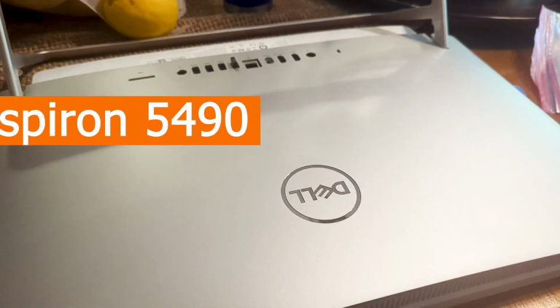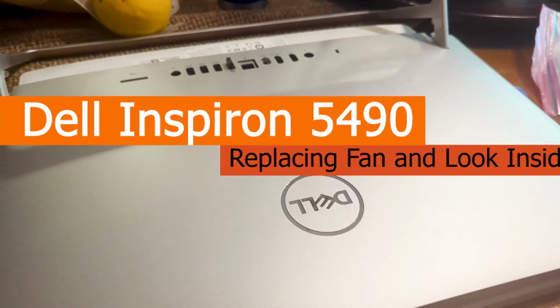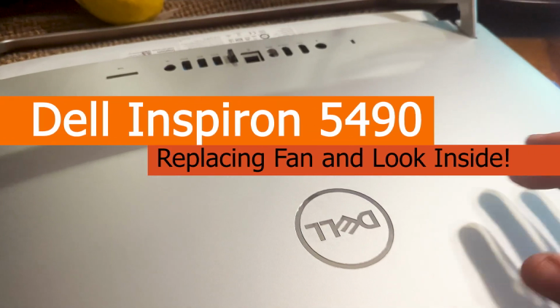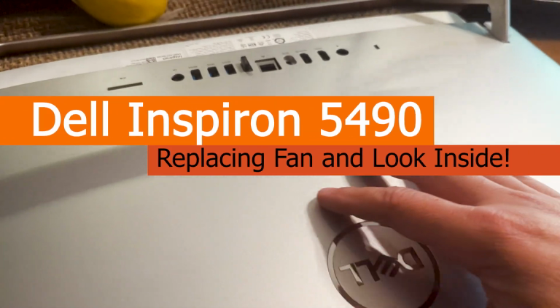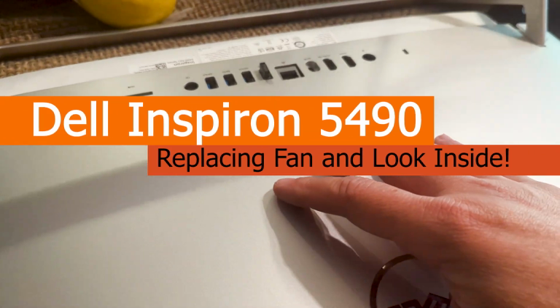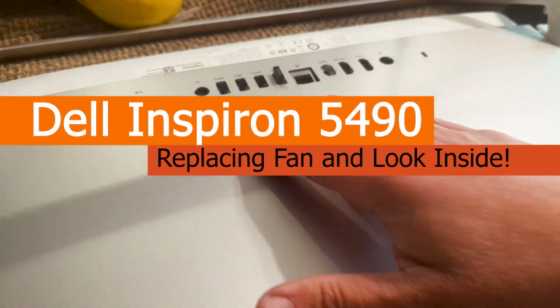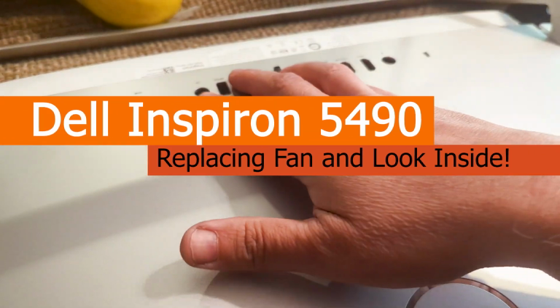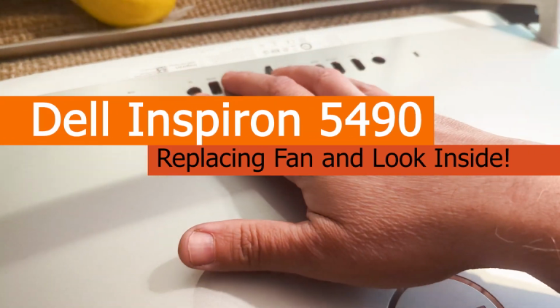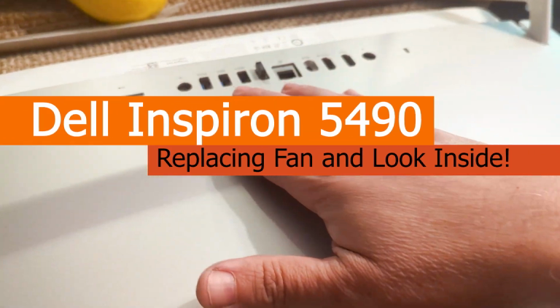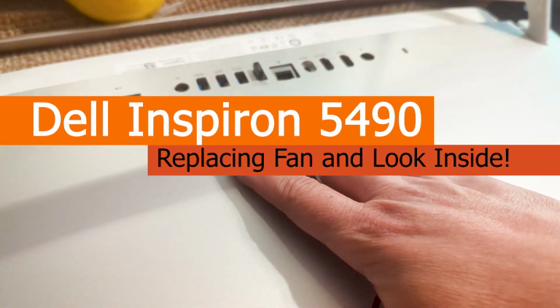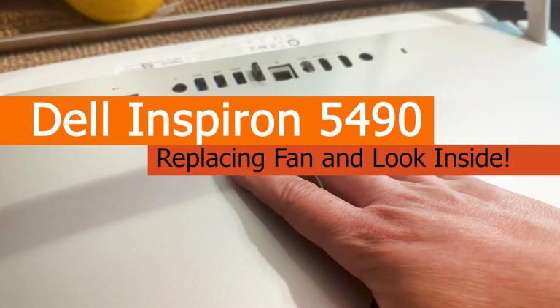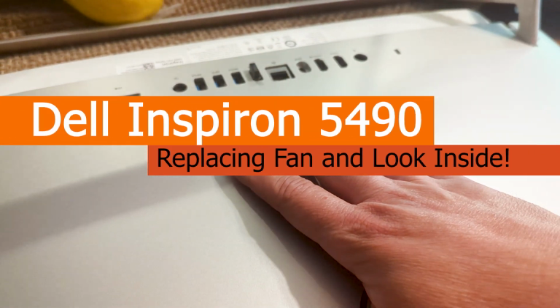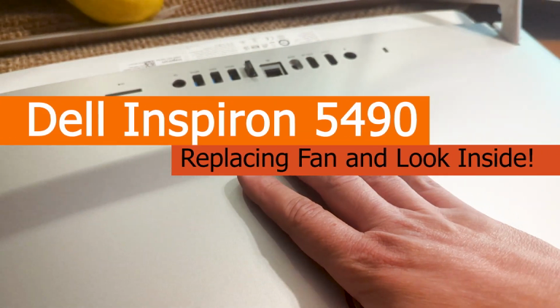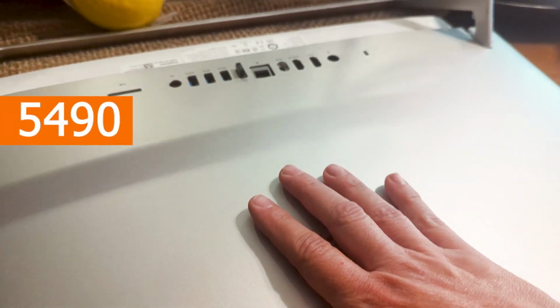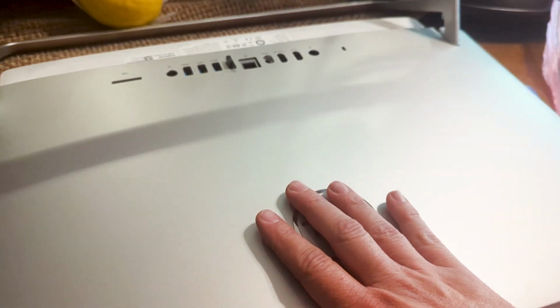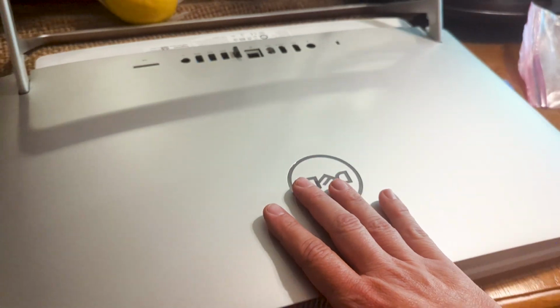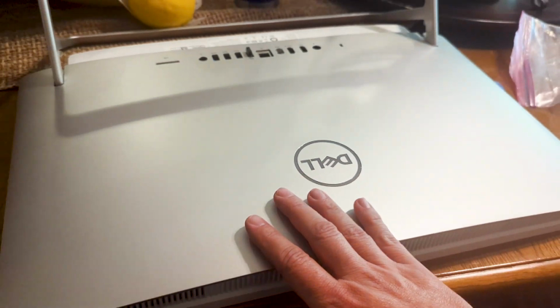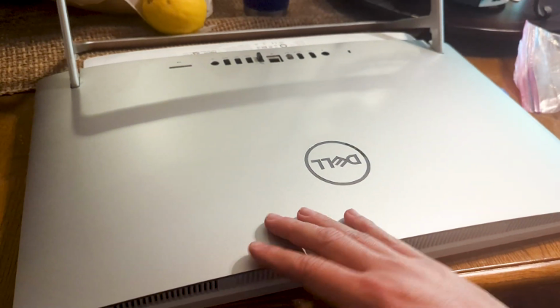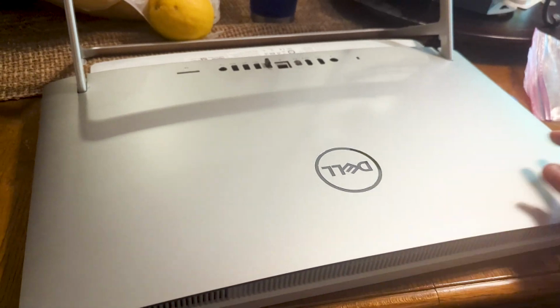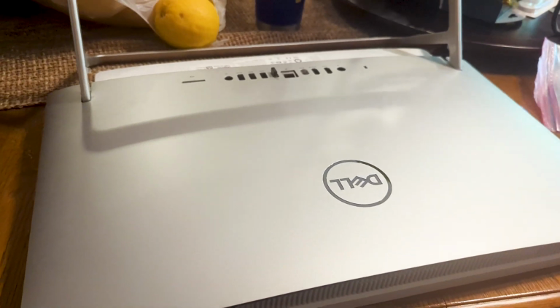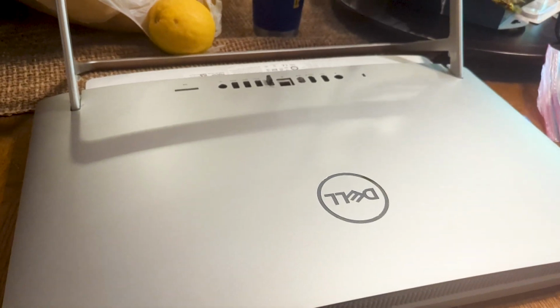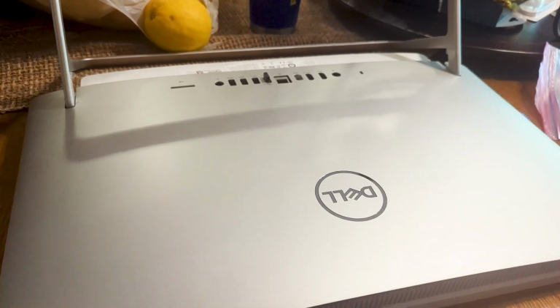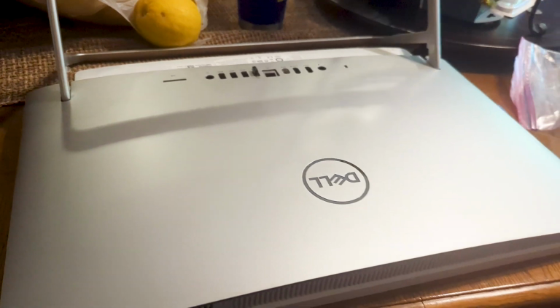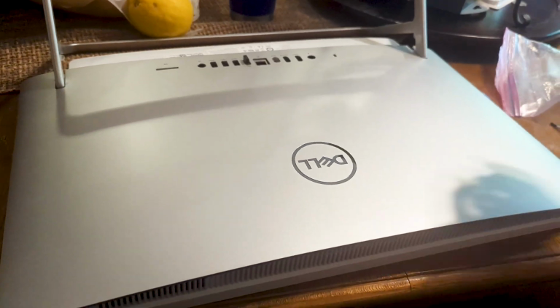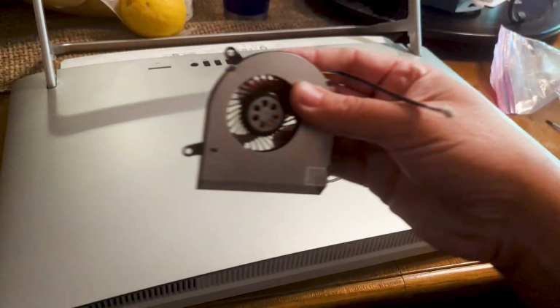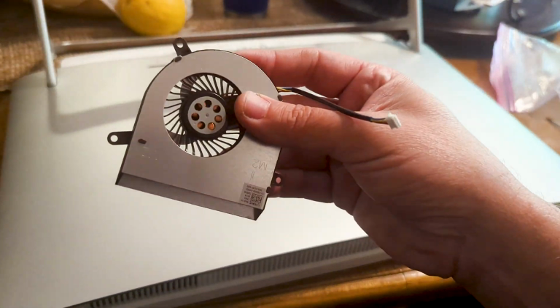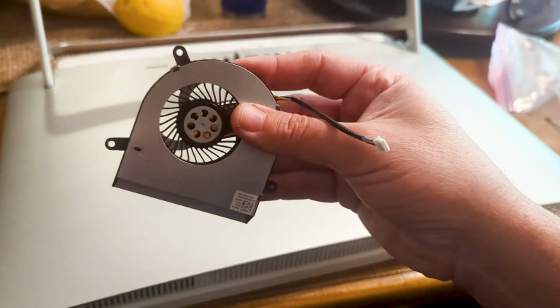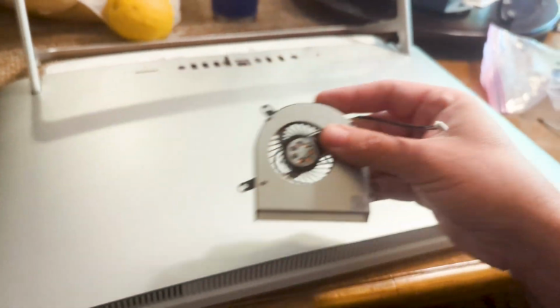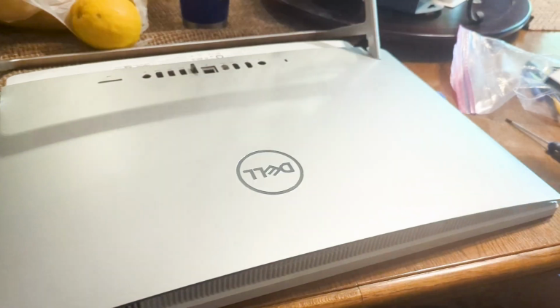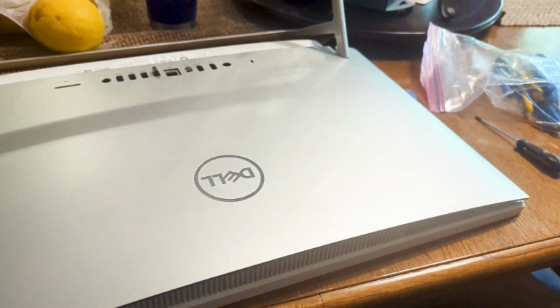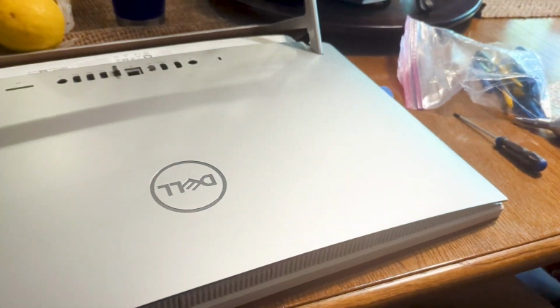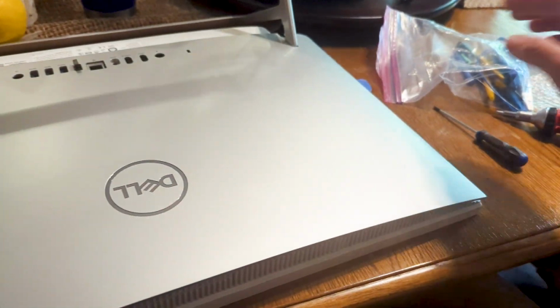Hey guys, so here I have an Inspiron 5490 all-in-one computer that I basically have to change the fan because the fan is making noise. So I just wanted to show you this.